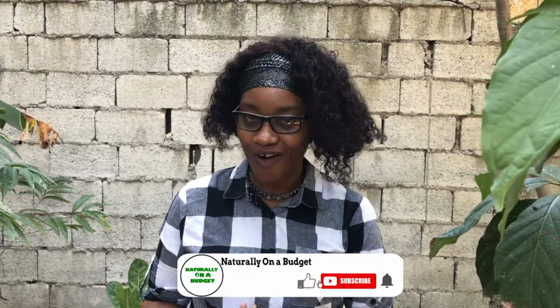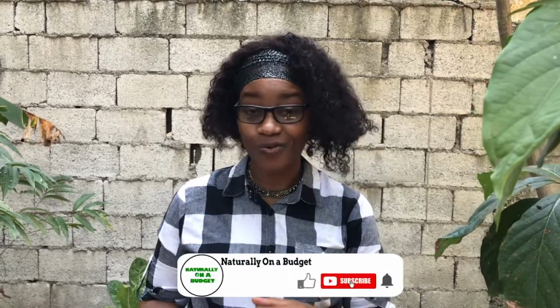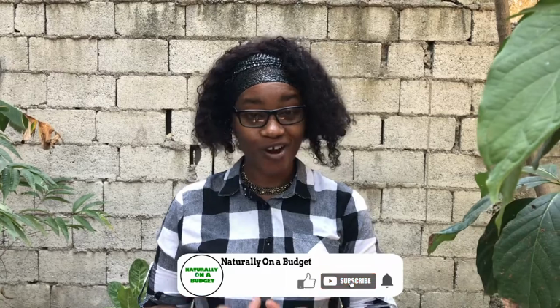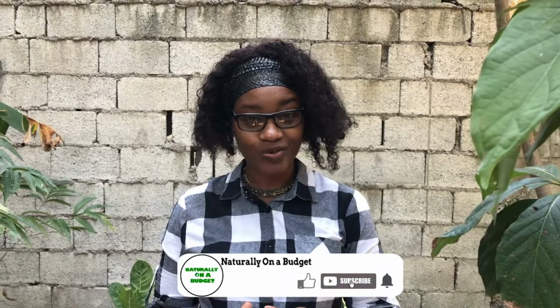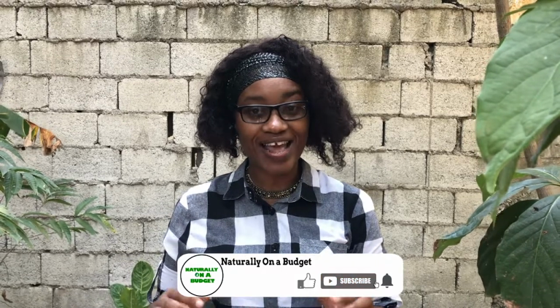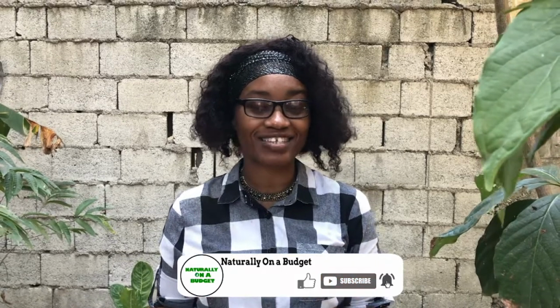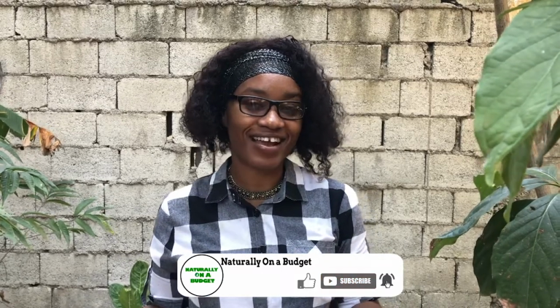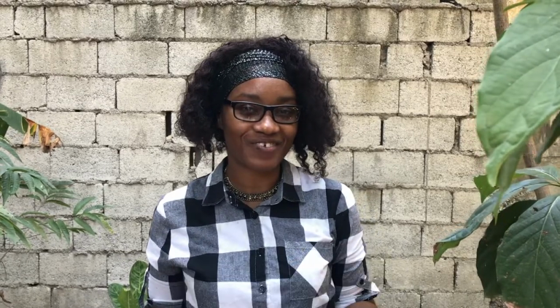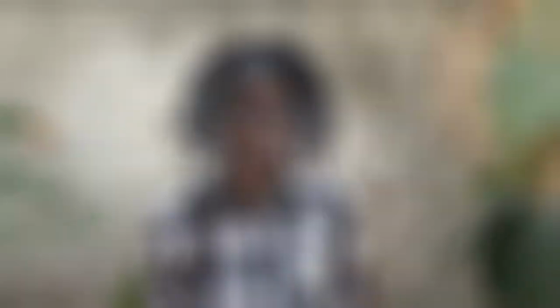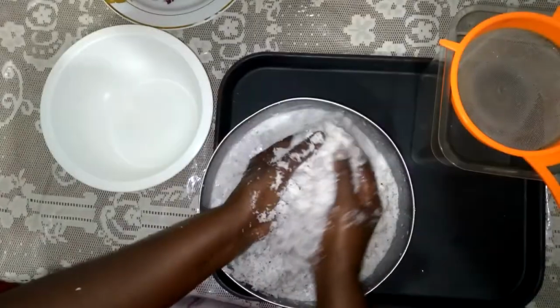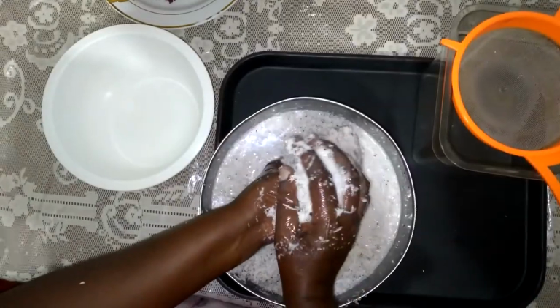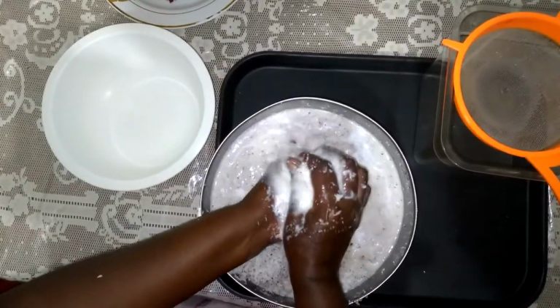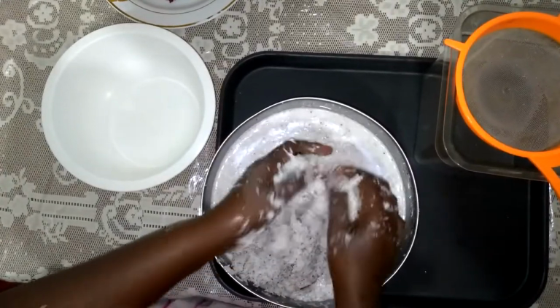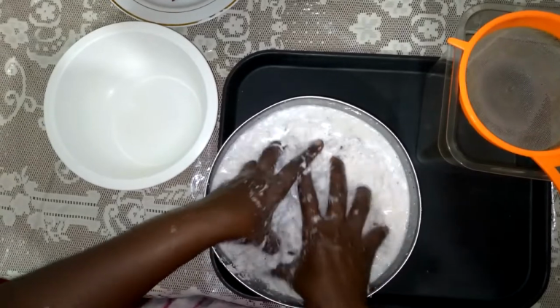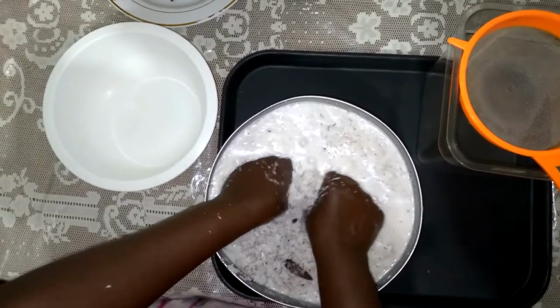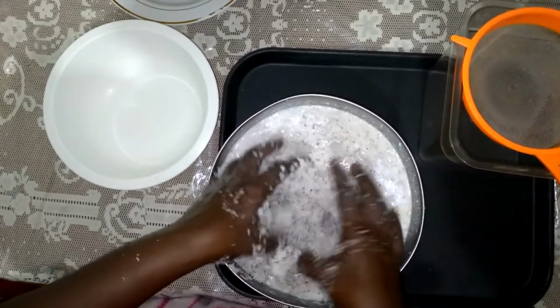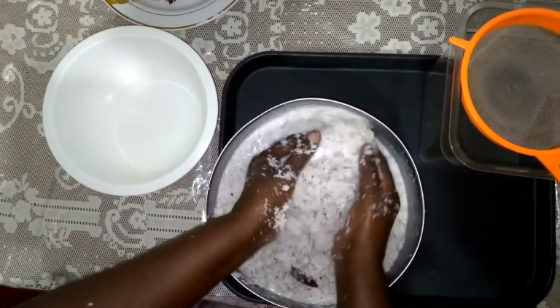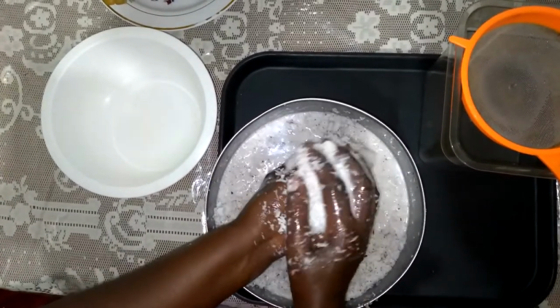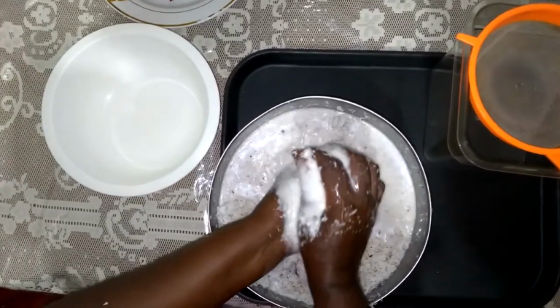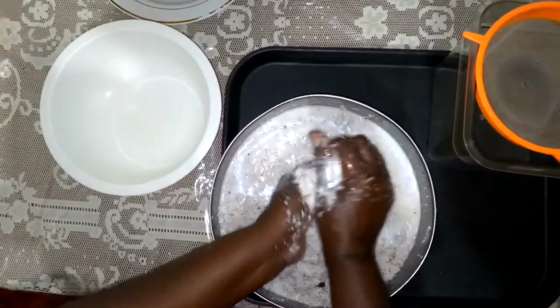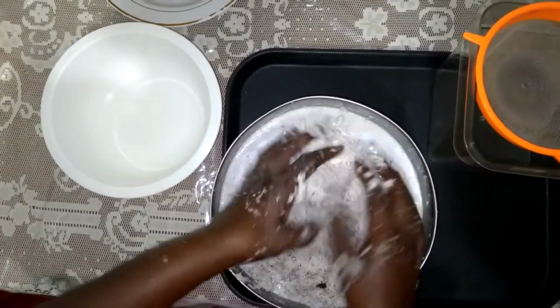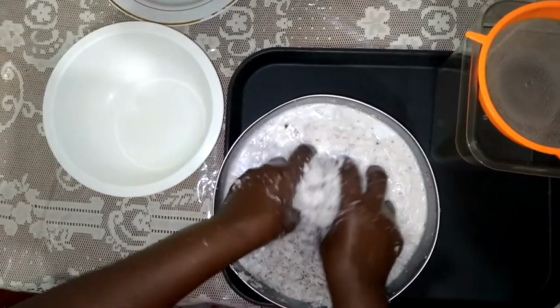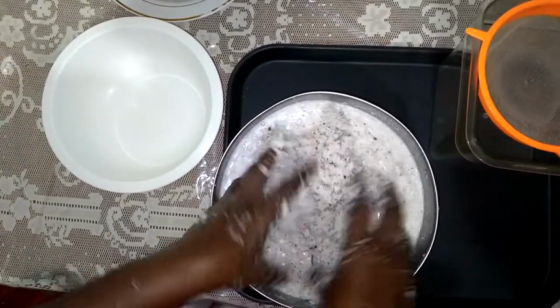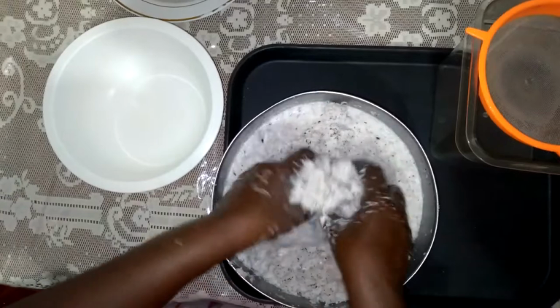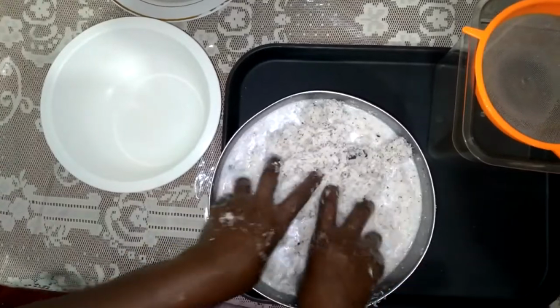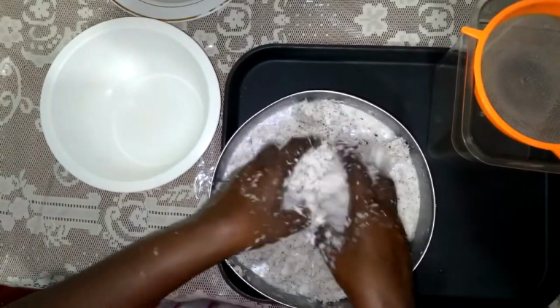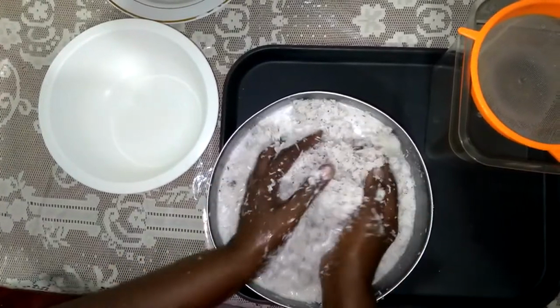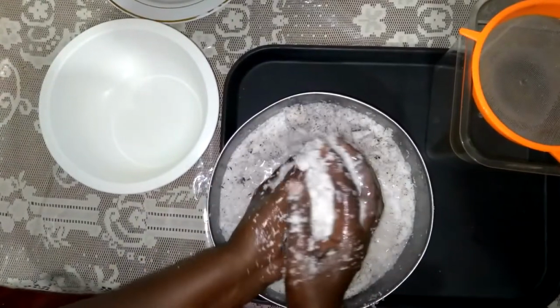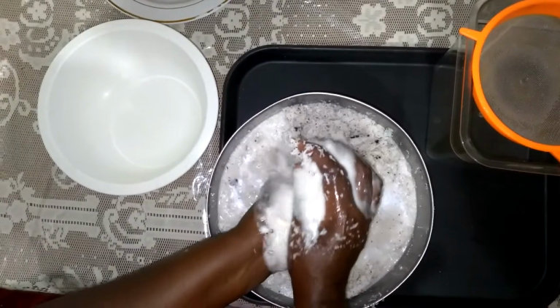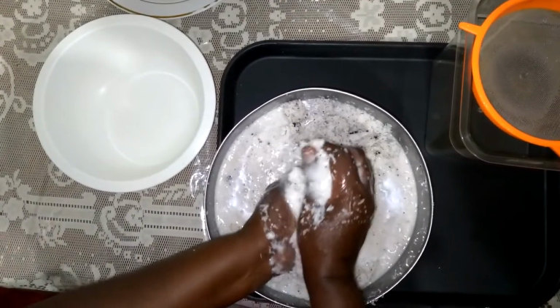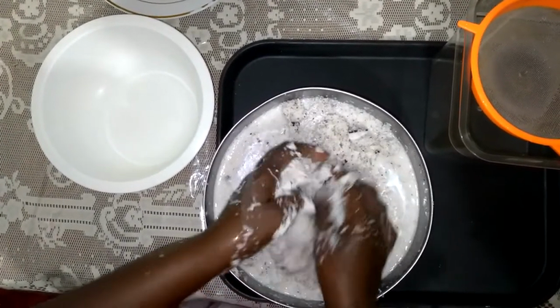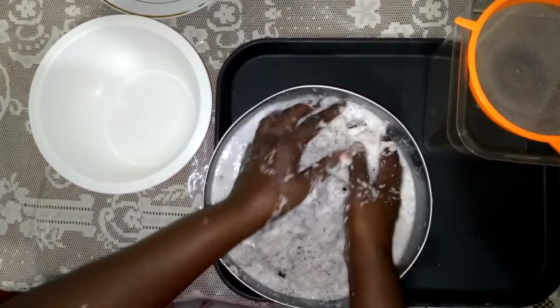Without further ado, let's get right into the video. First, my mother started by grating 15 medium to large coconuts. Then she added some water to the coconuts and gently used her hands to squeeze the juice from the pulp.